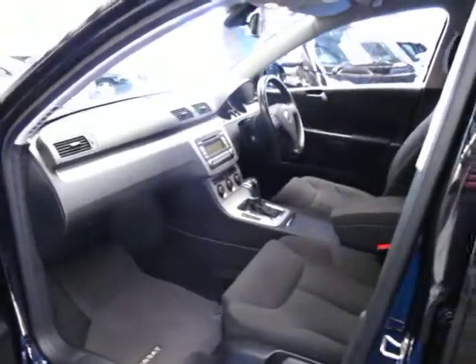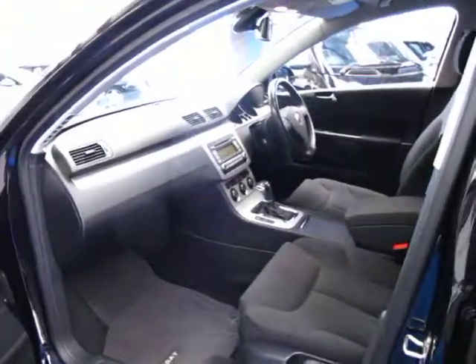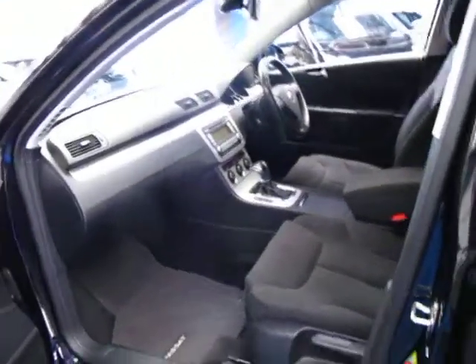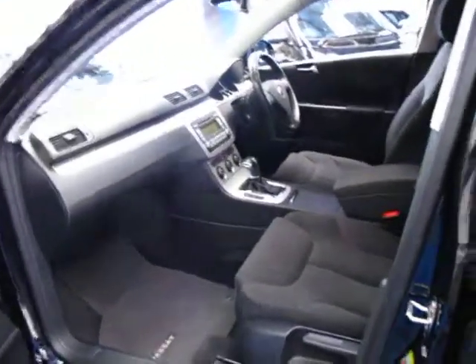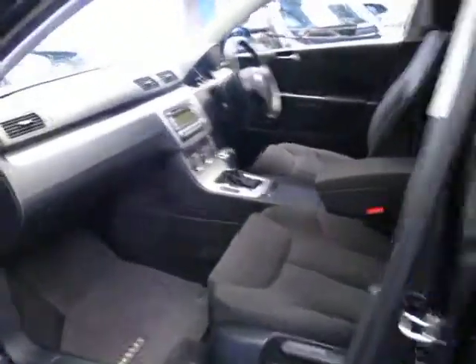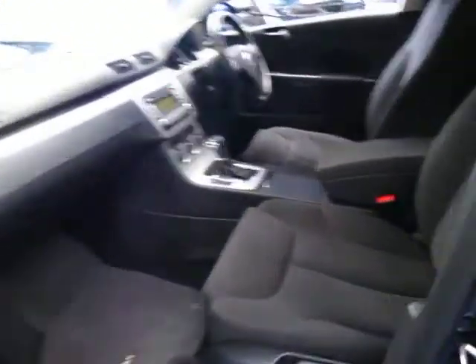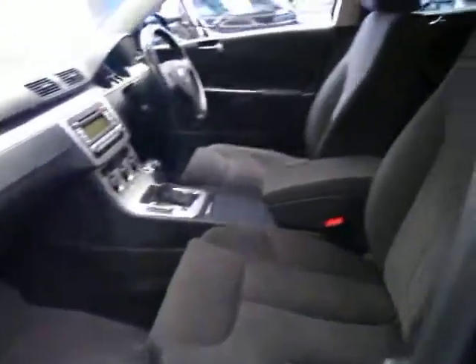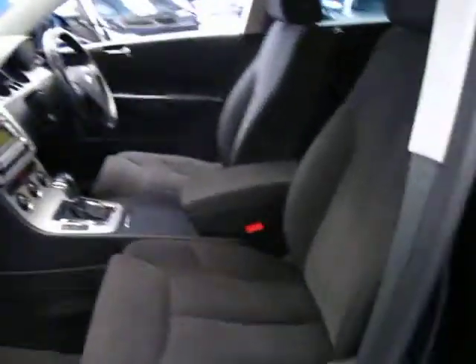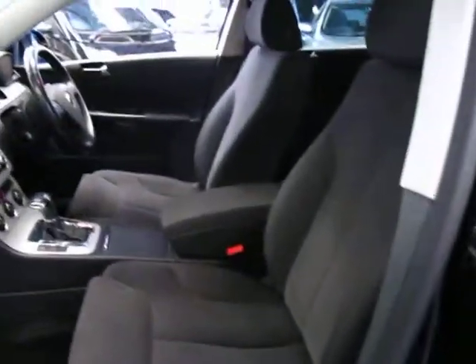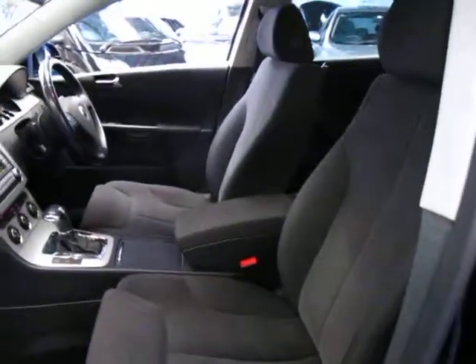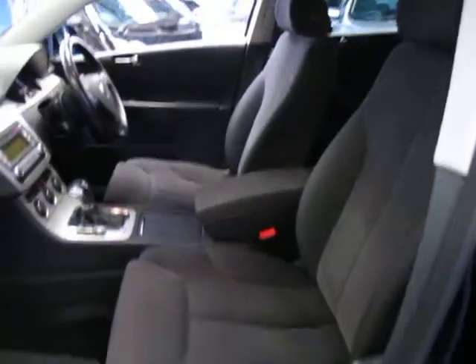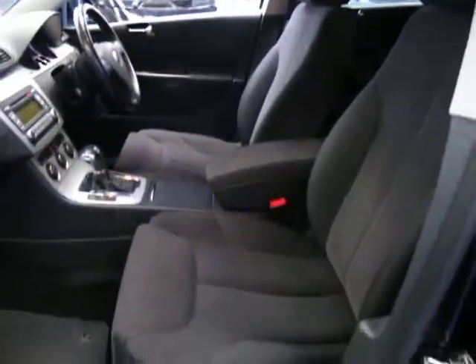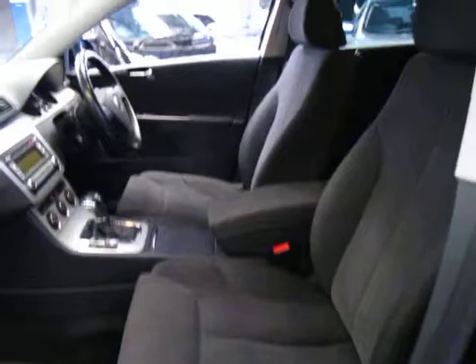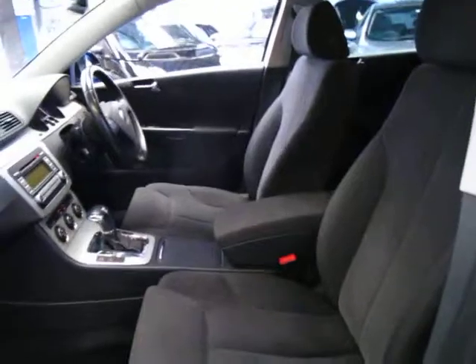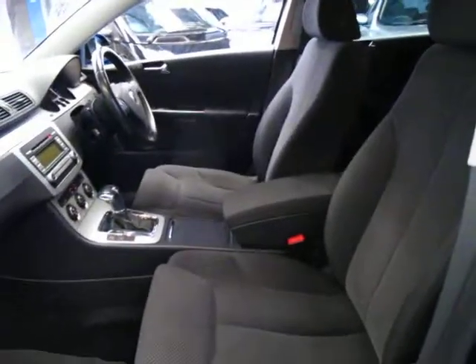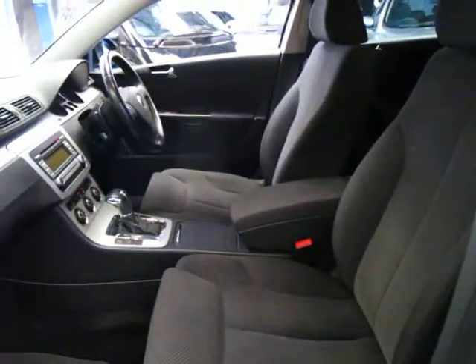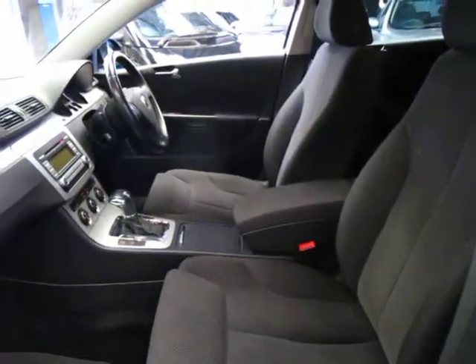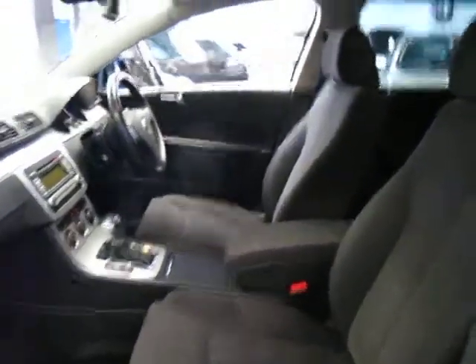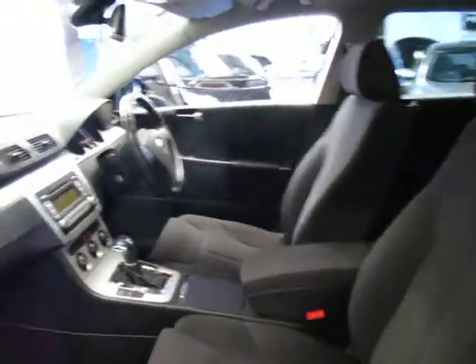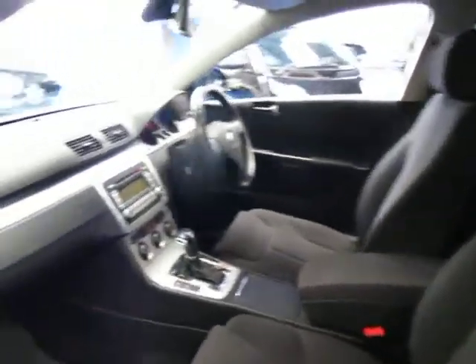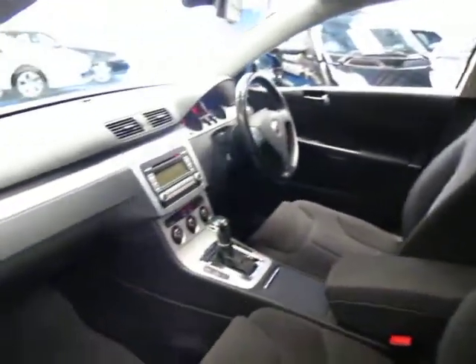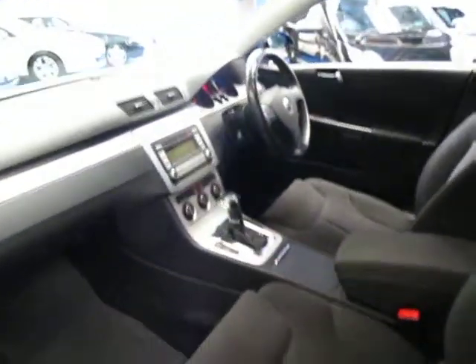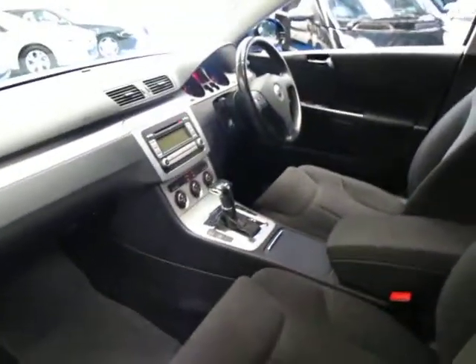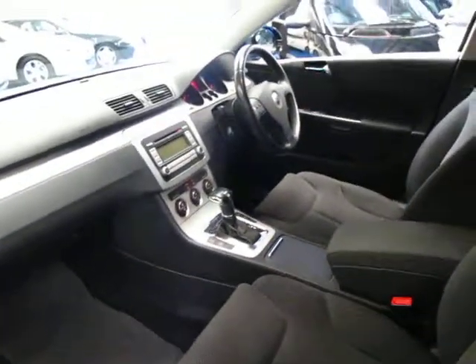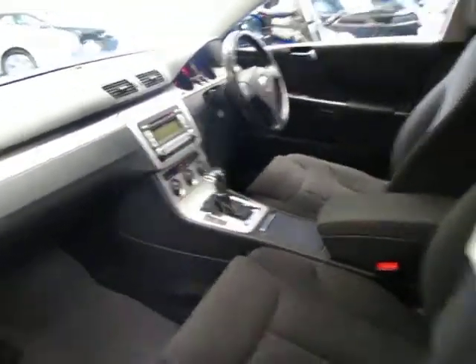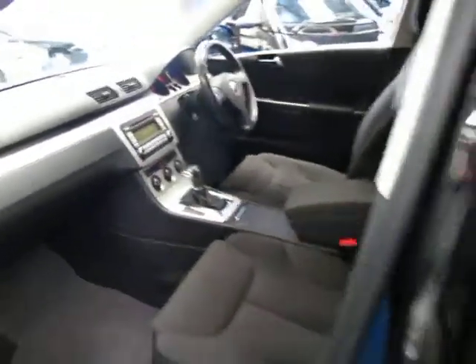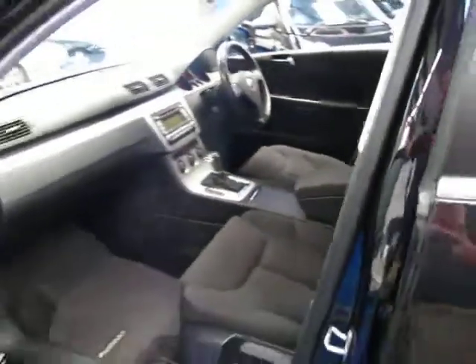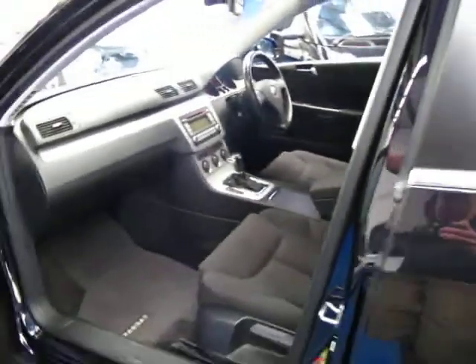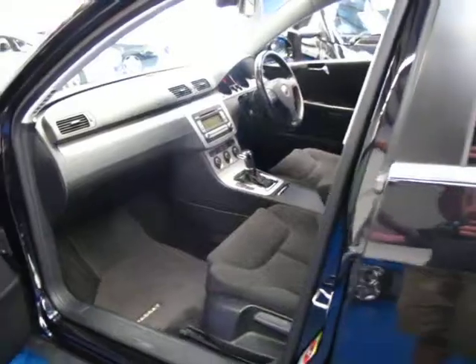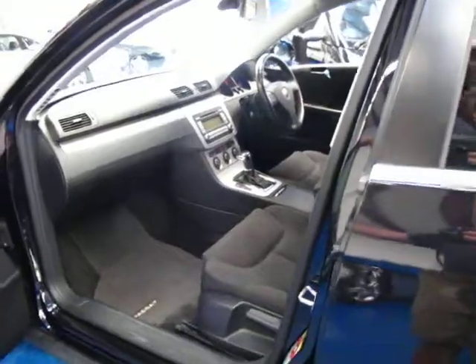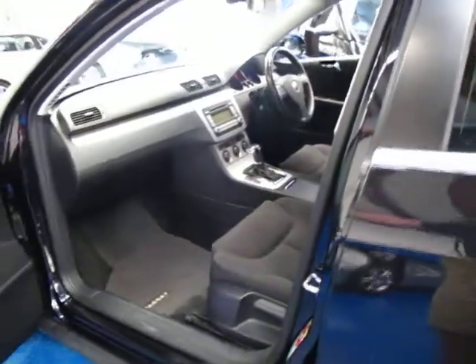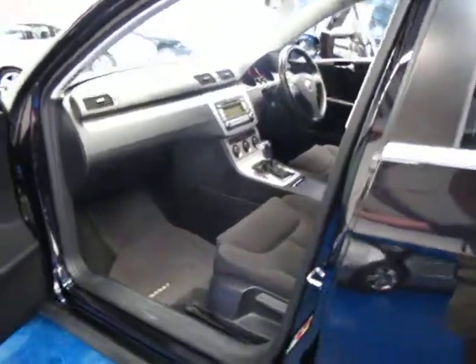As much as we like our leather interiors, when these cars start to get of age I think you're far better off to have a cloth charcoal interior like this. It certainly shows less wear and tear, and this one is in very good condition indeed.